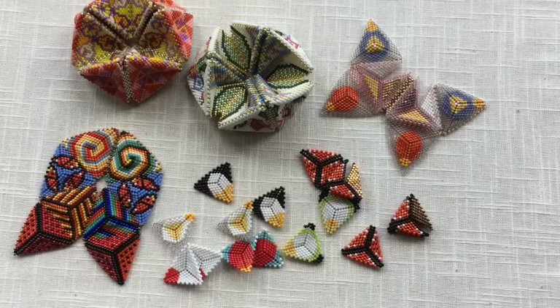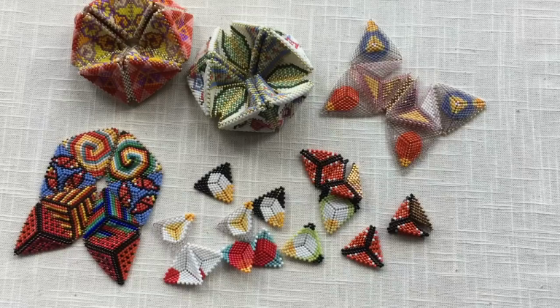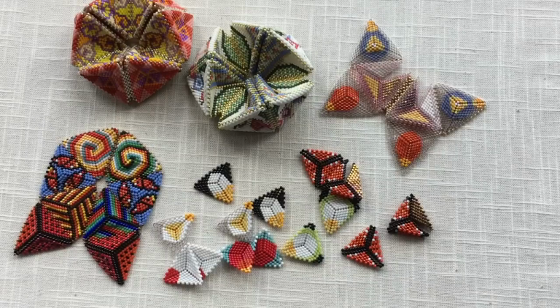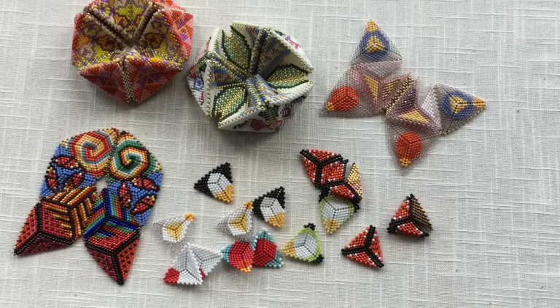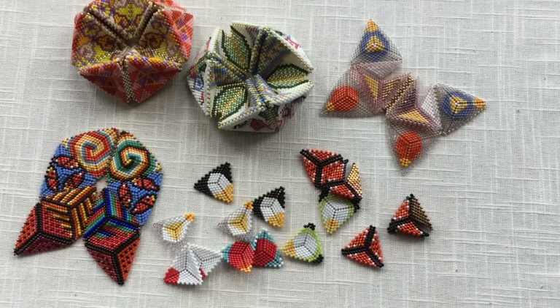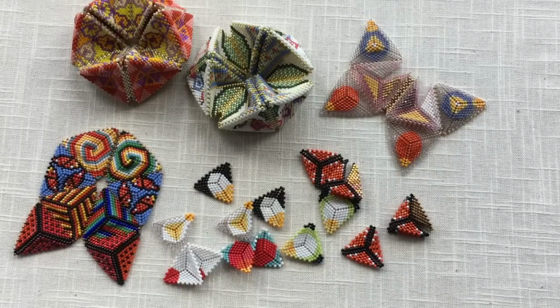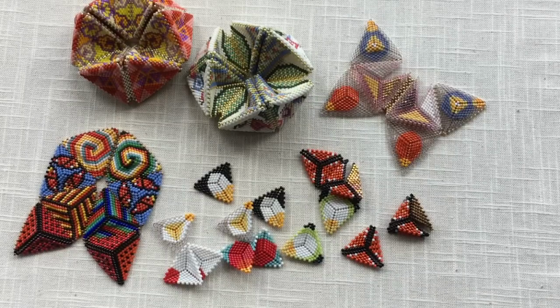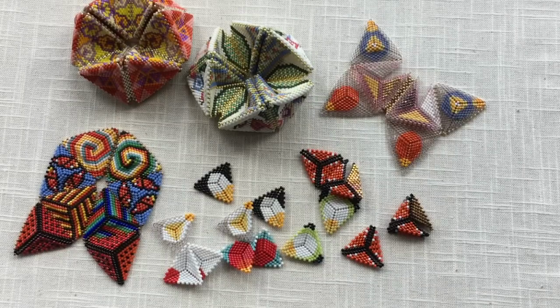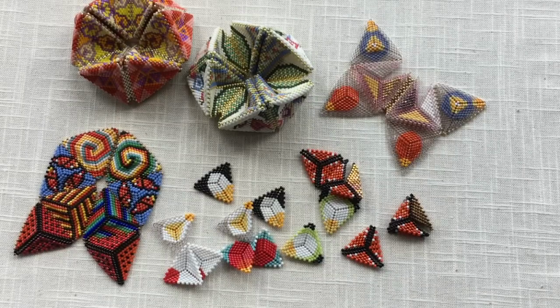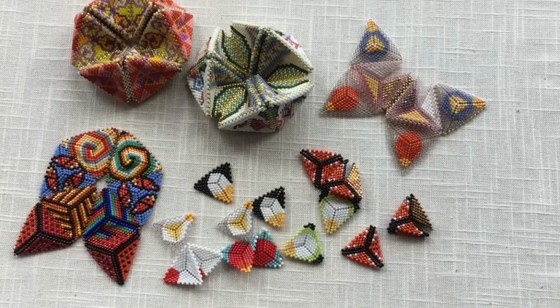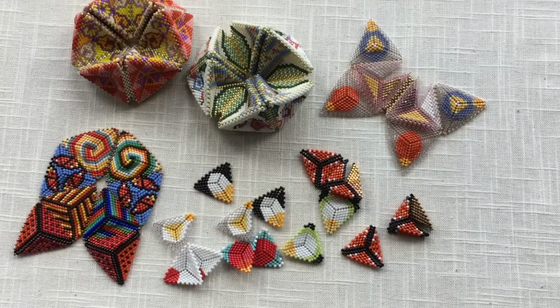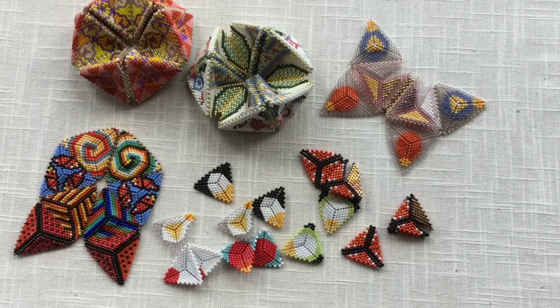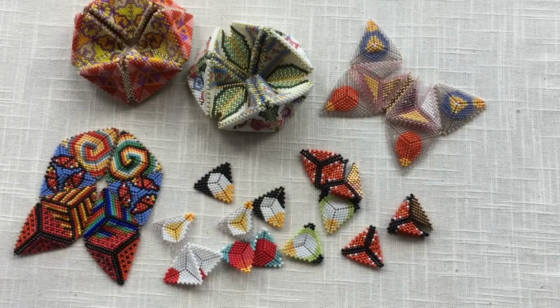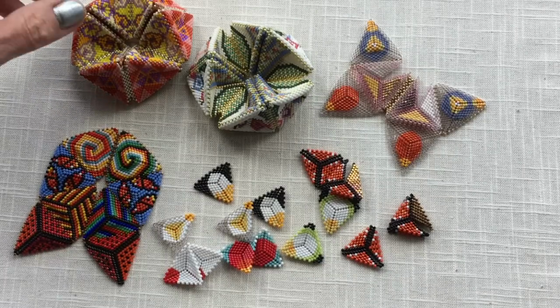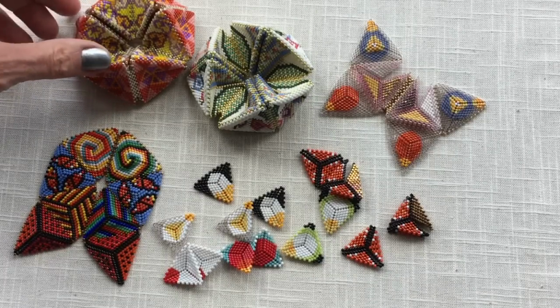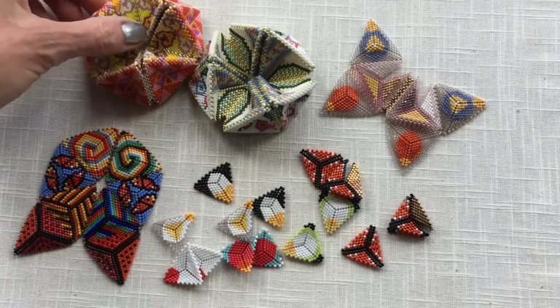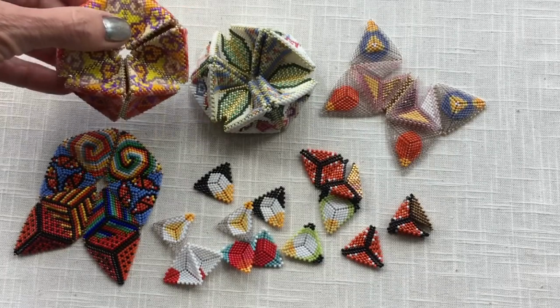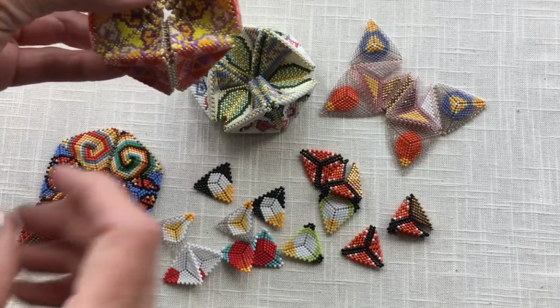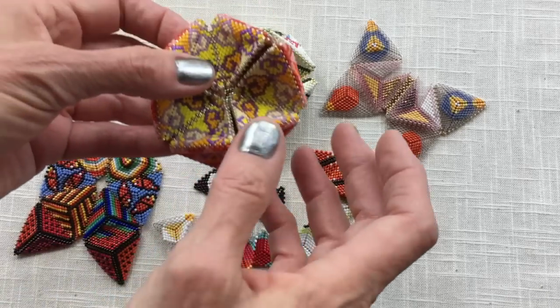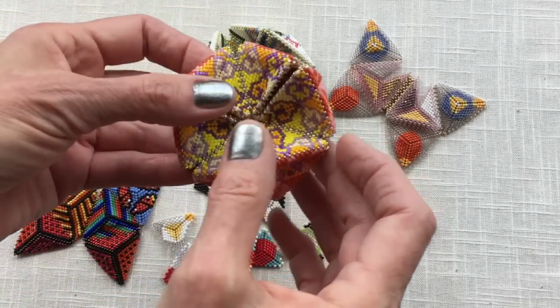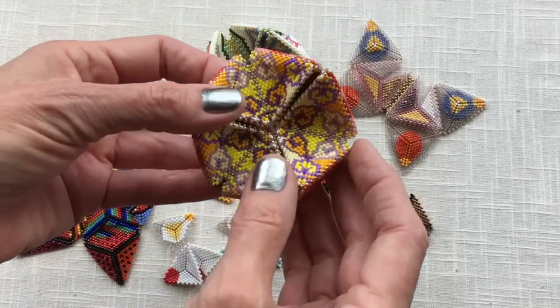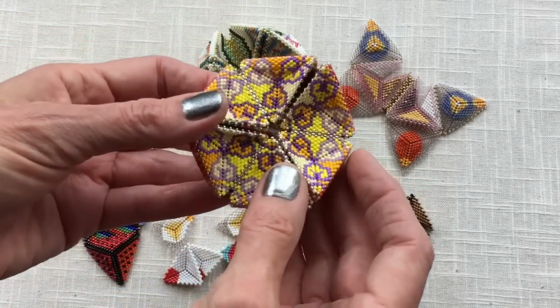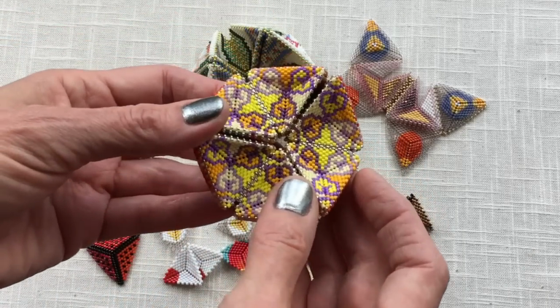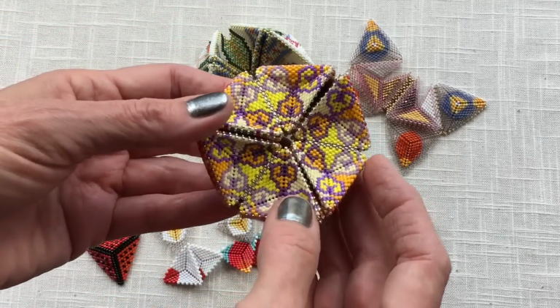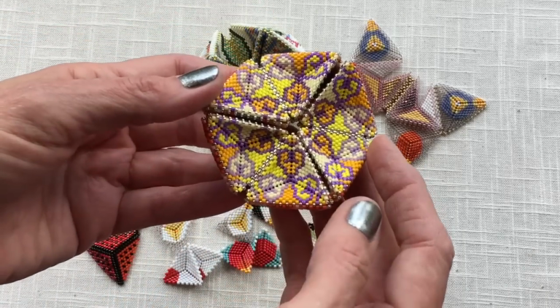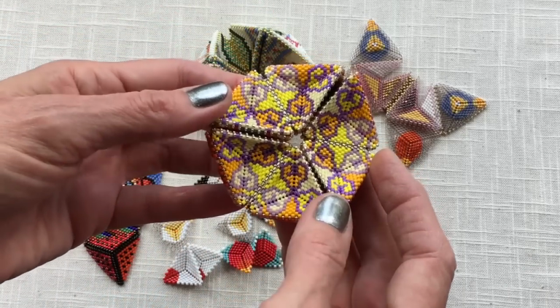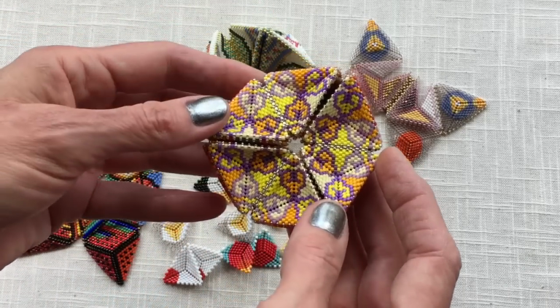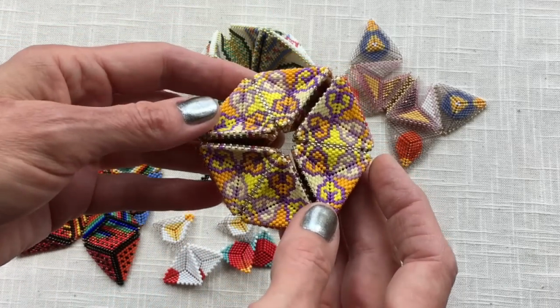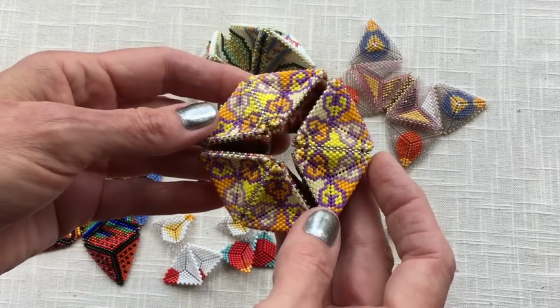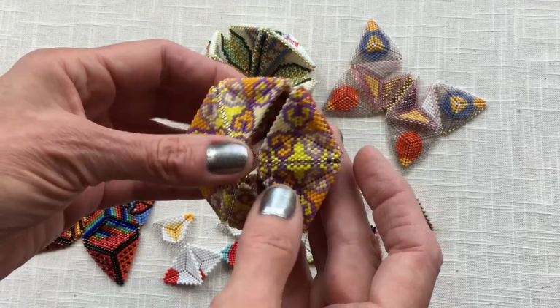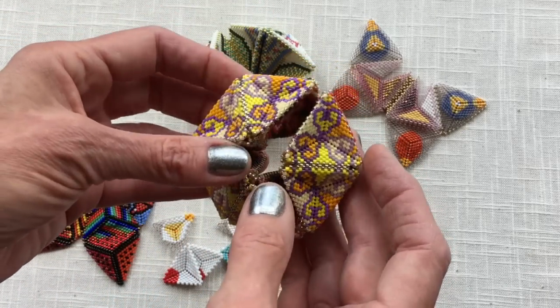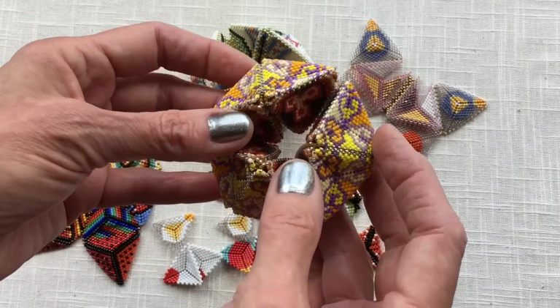Hi, this is Kate McKinnon with Contemporary Geometric Beadwork, and I just want to quickly show you what the difference is between a kaleidocycle, which is made of 24 flat peyote triangles.